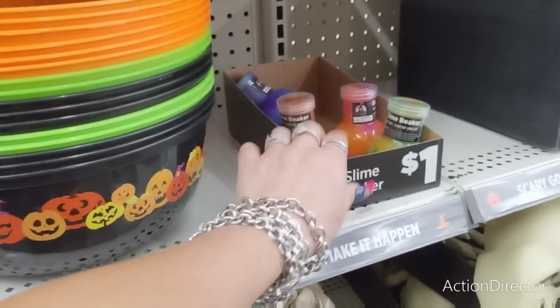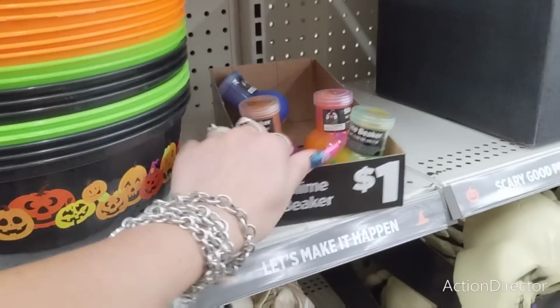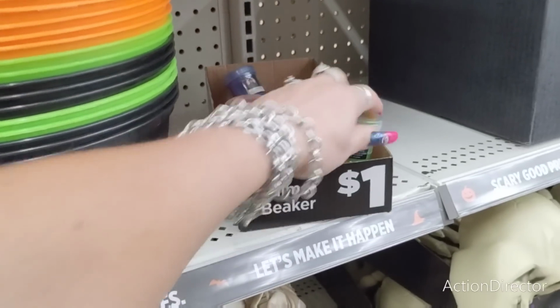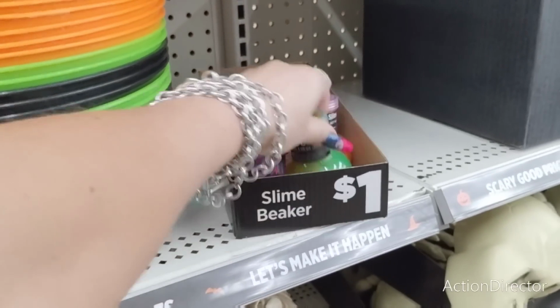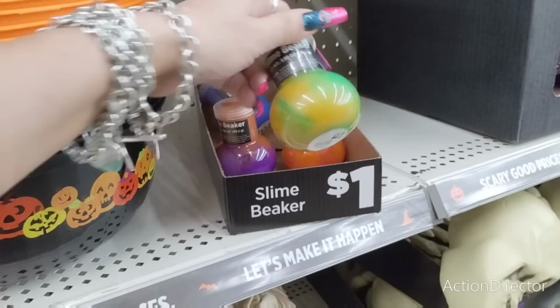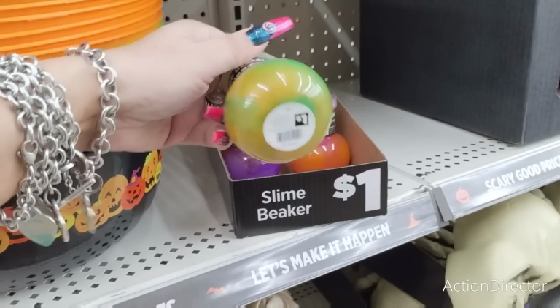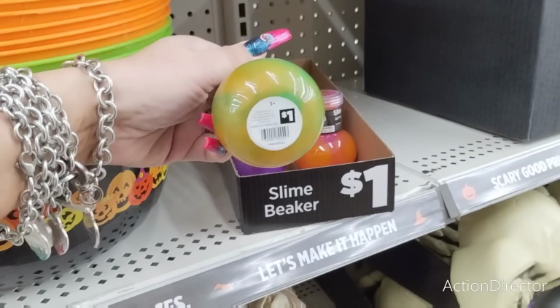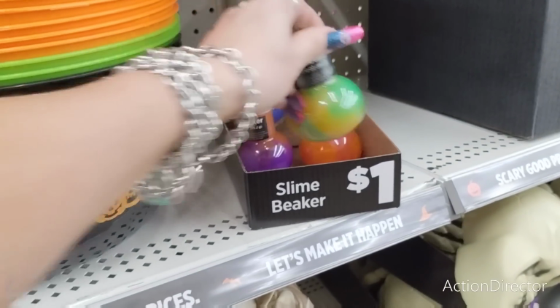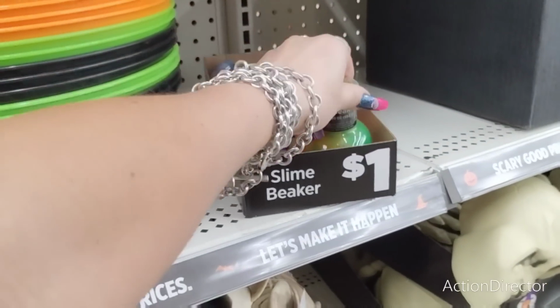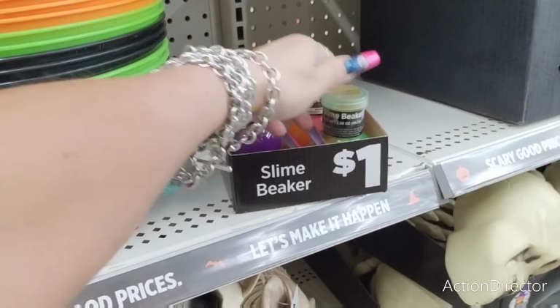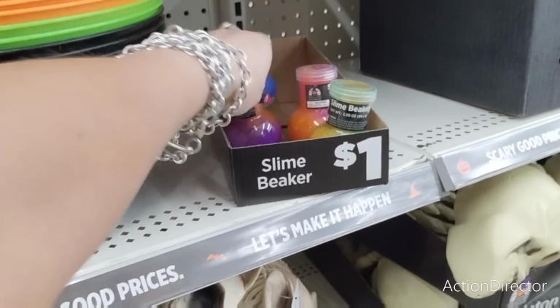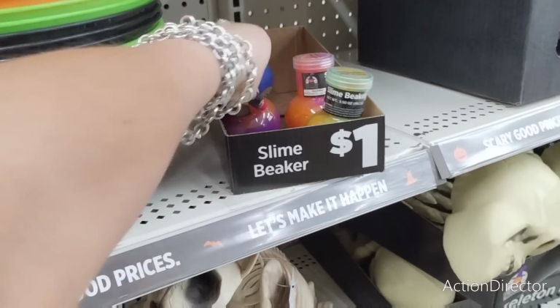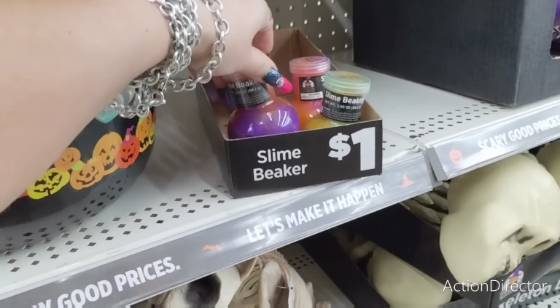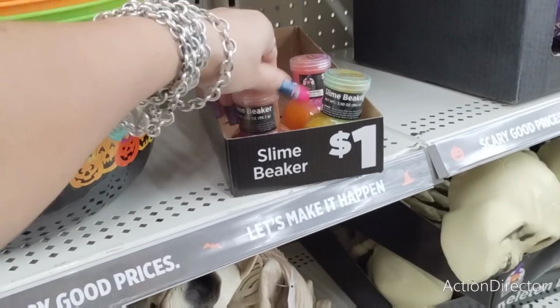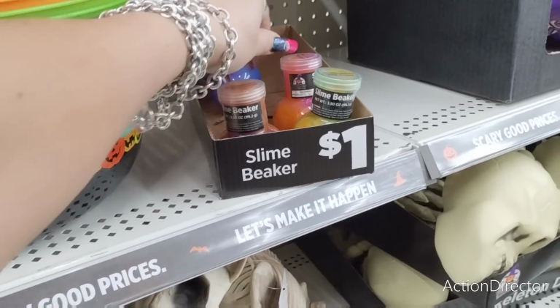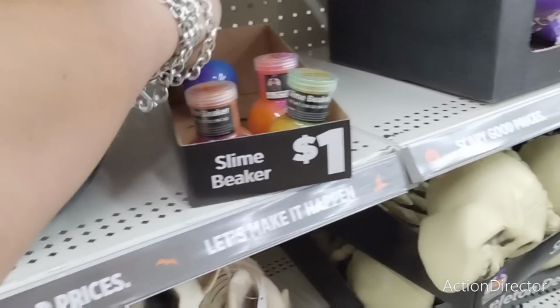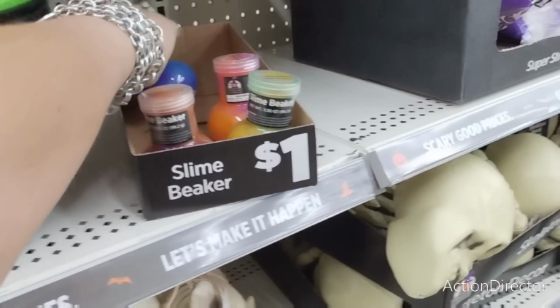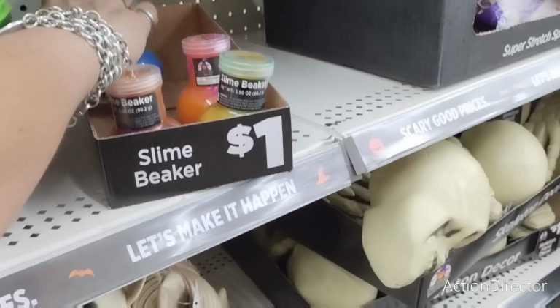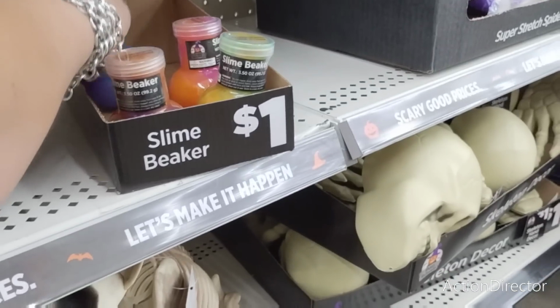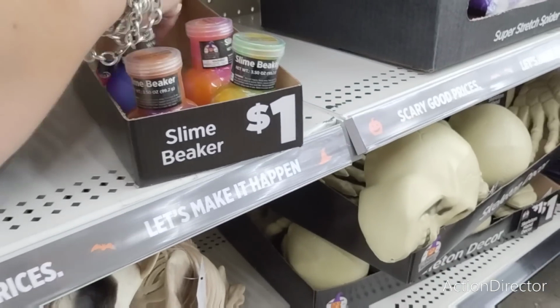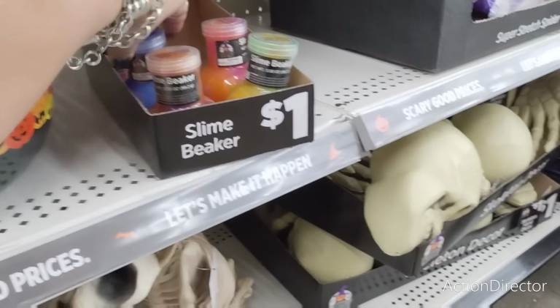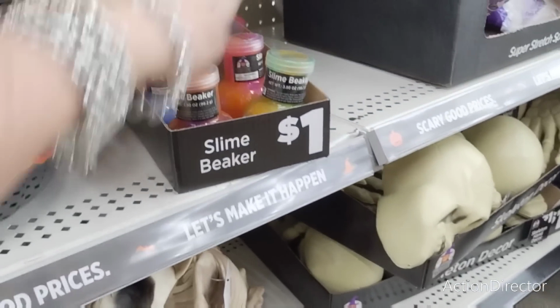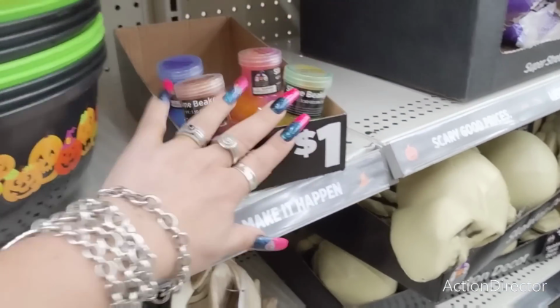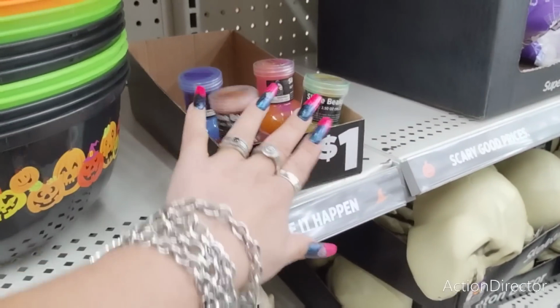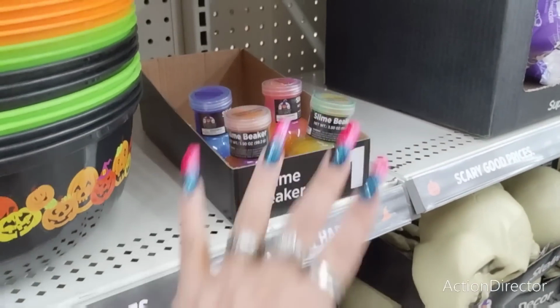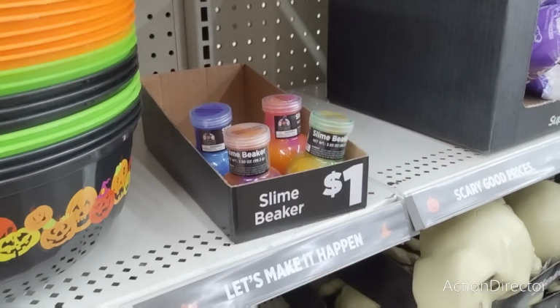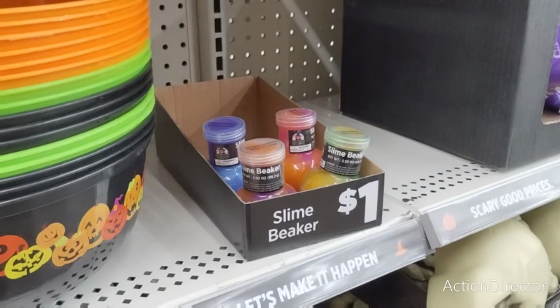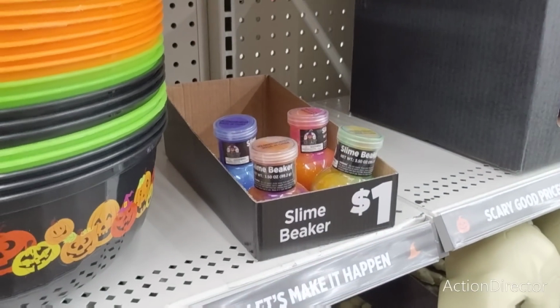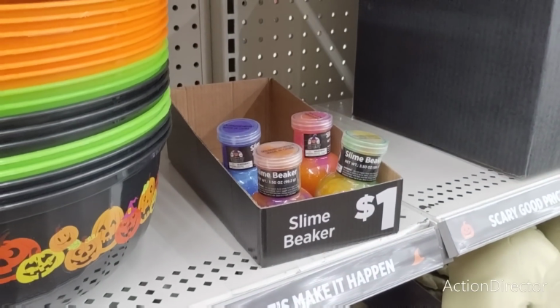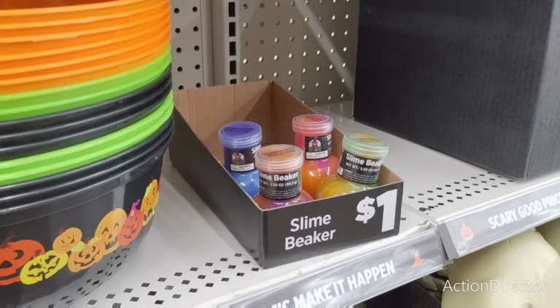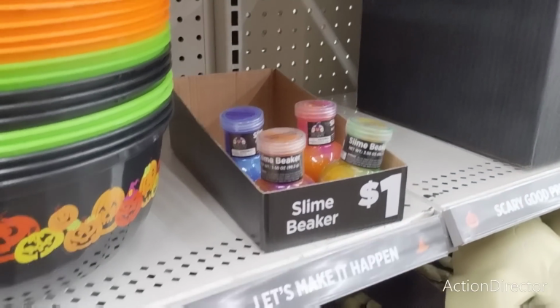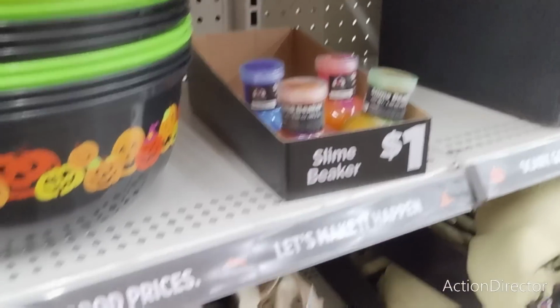They have slime beakers — these are really cool for a dollar. I did see some in skulls at Dollar Tree but I didn't film it, so I'll be able to look out for those. Those are cute.